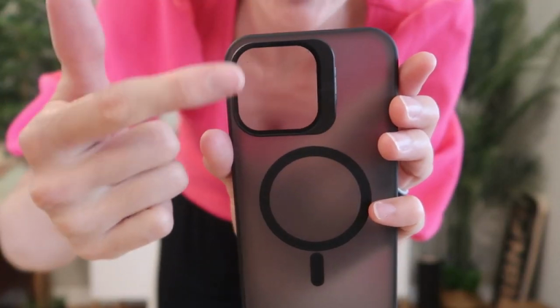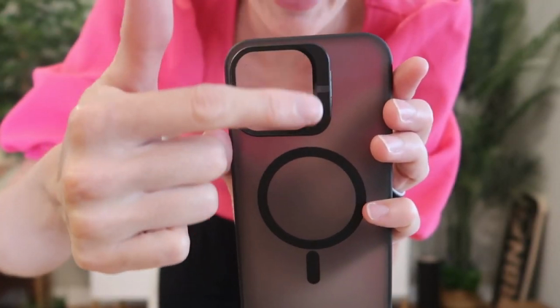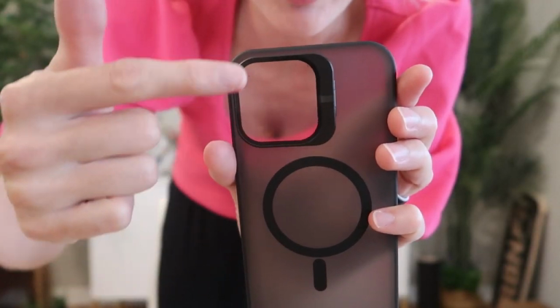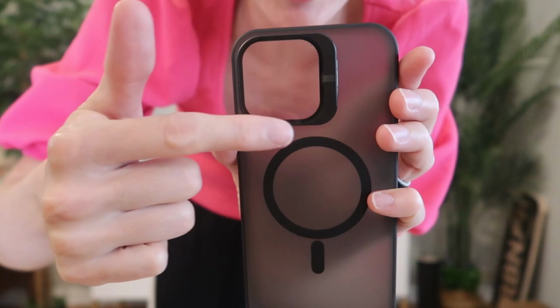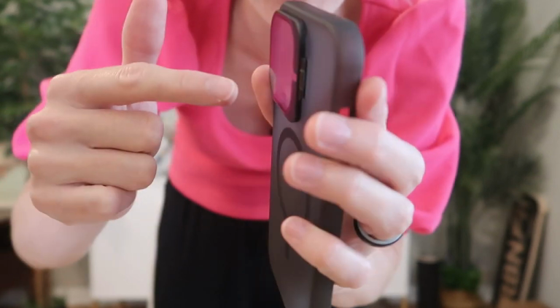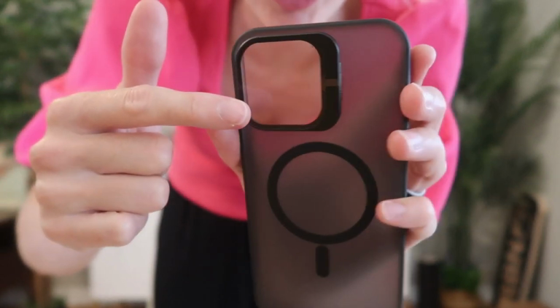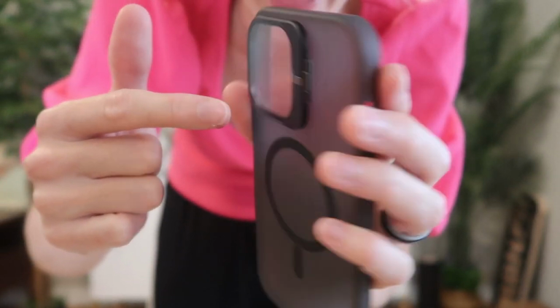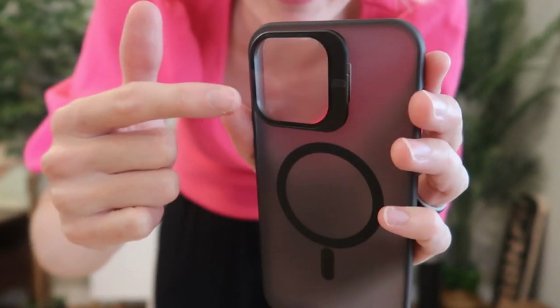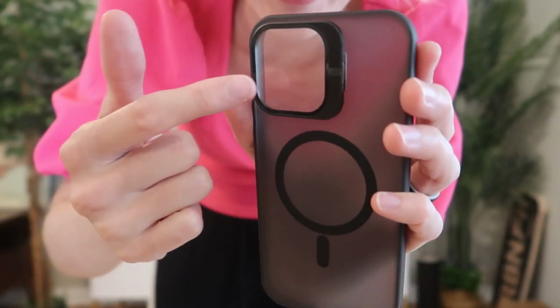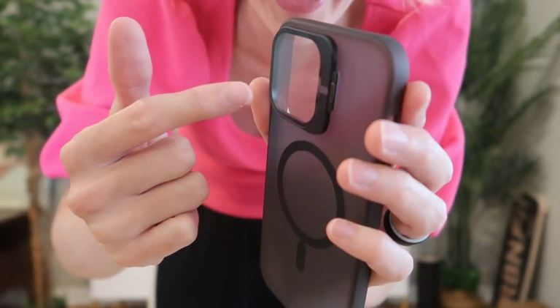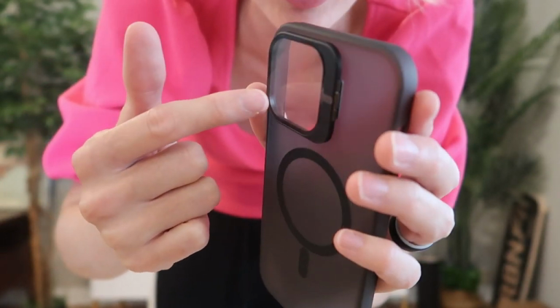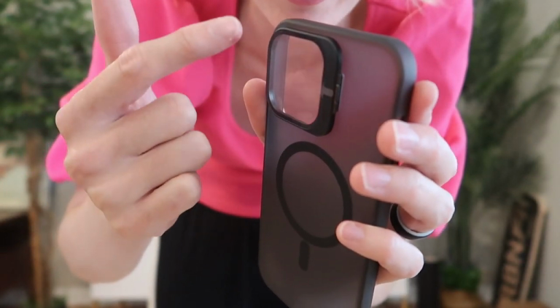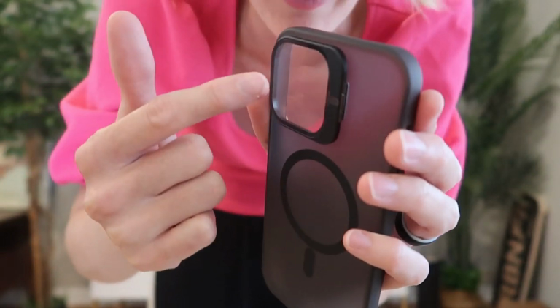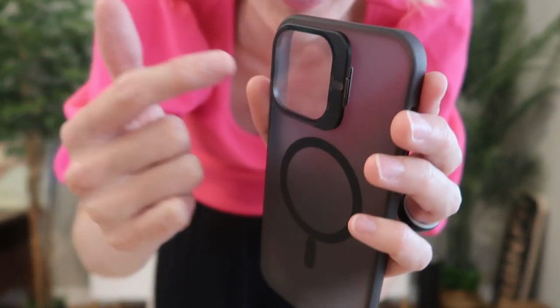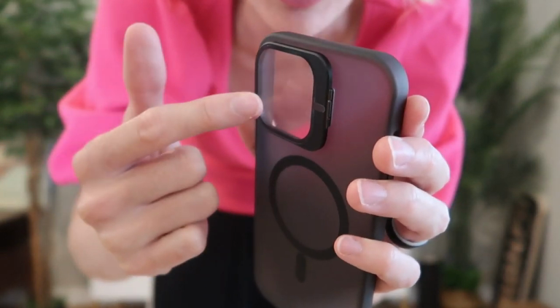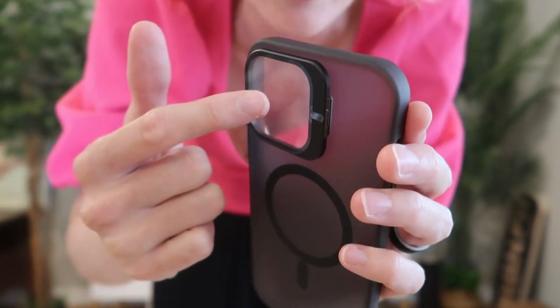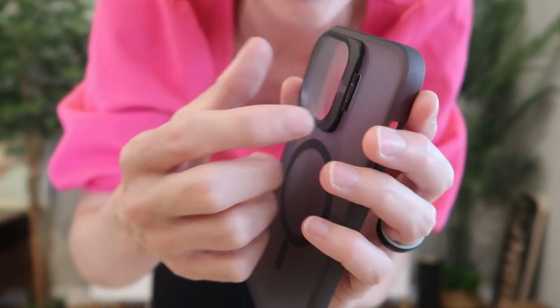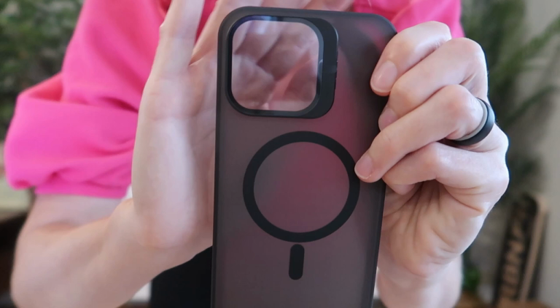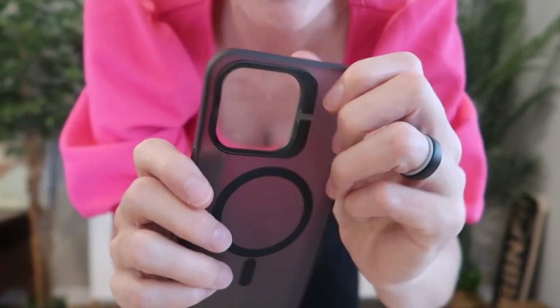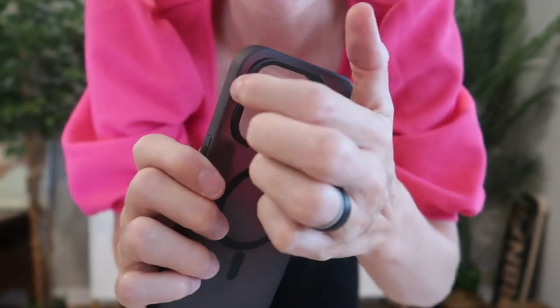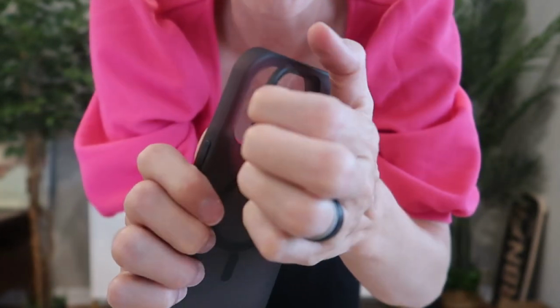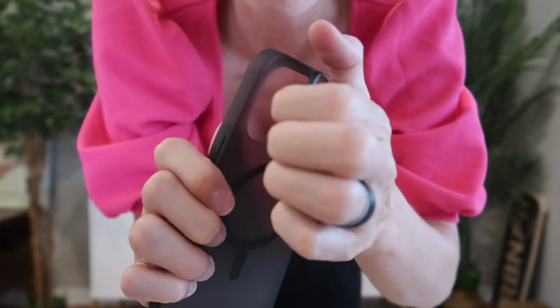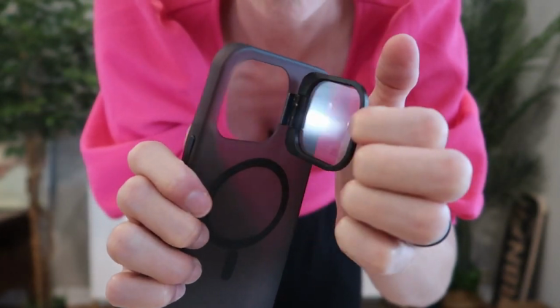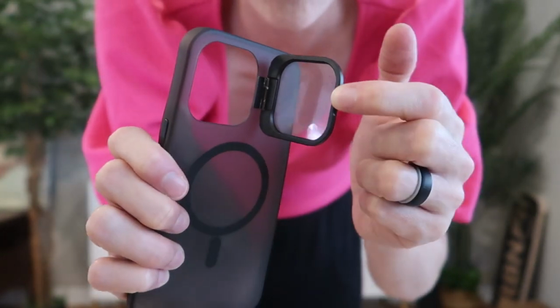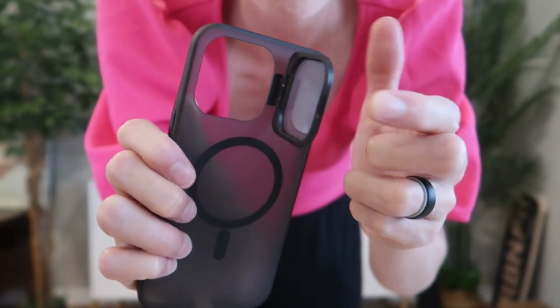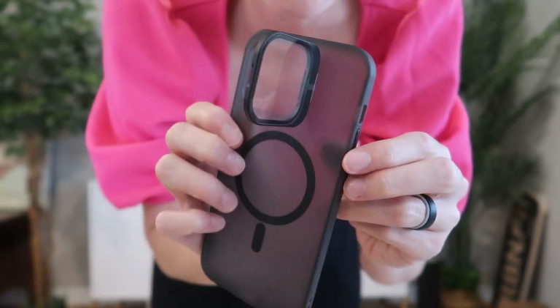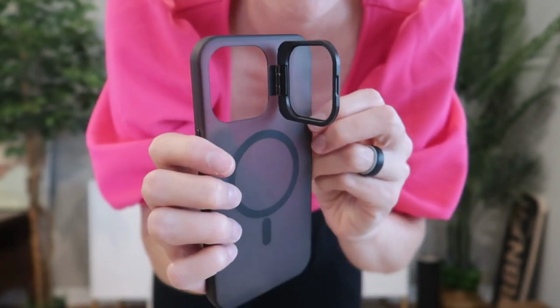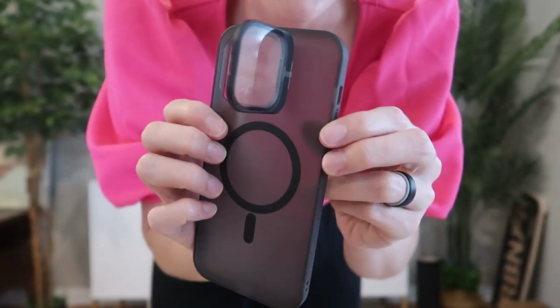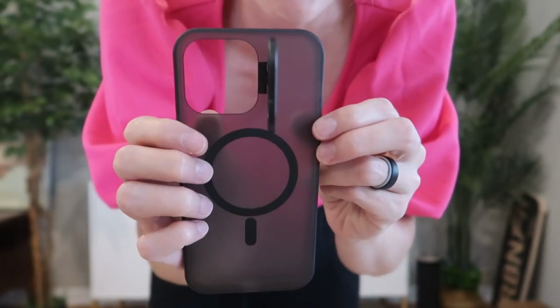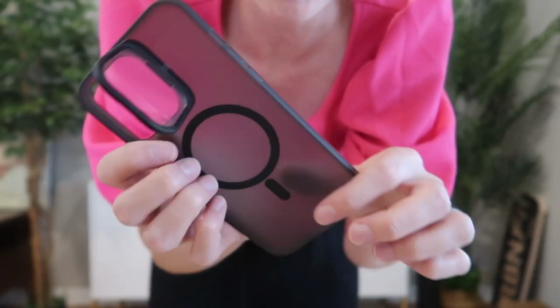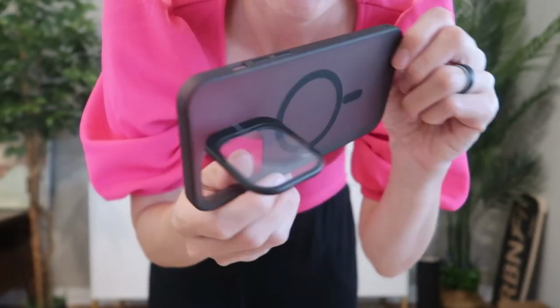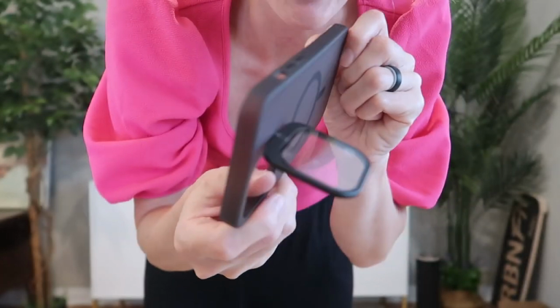The camera lens cover — it's a 9H glass cover to protect your lenses. This is going to open up to be a camera stand.